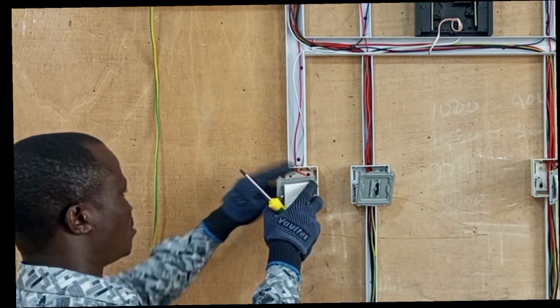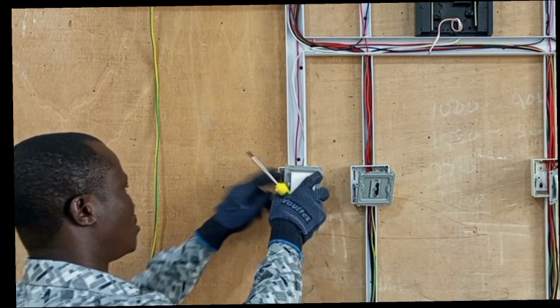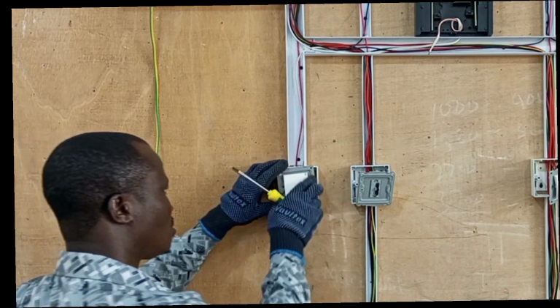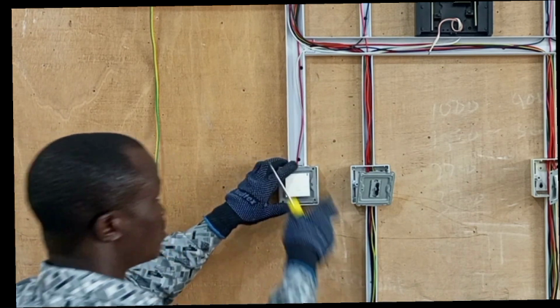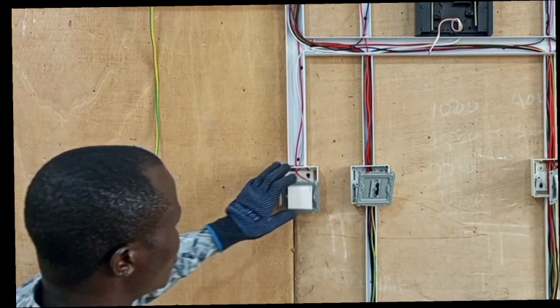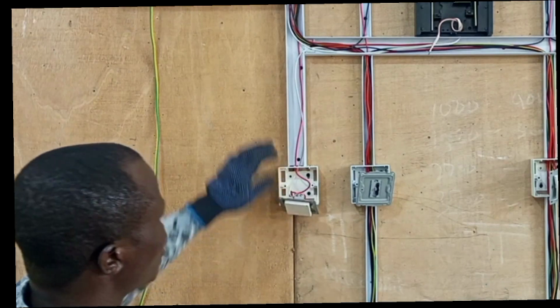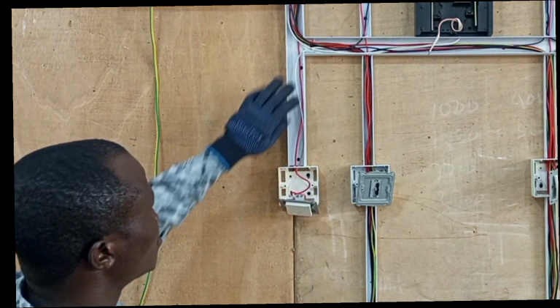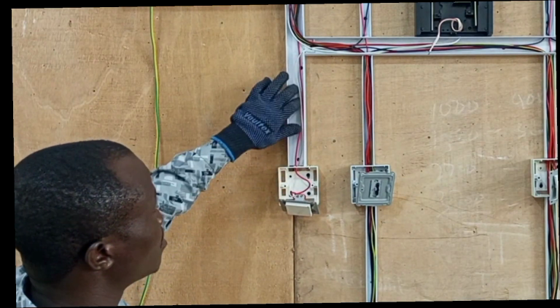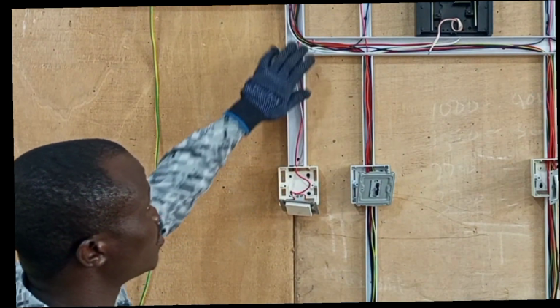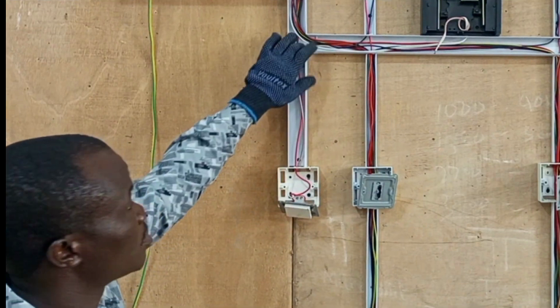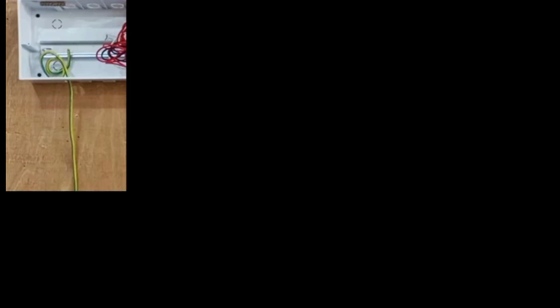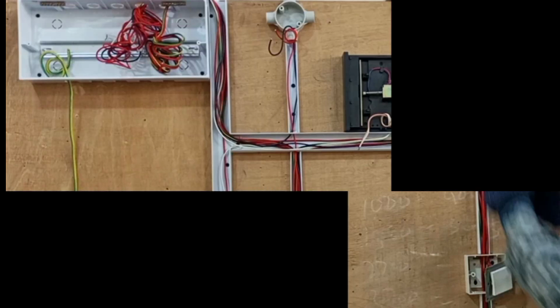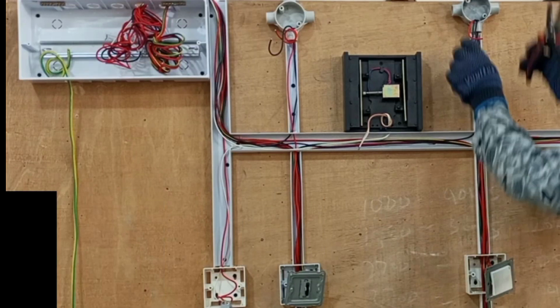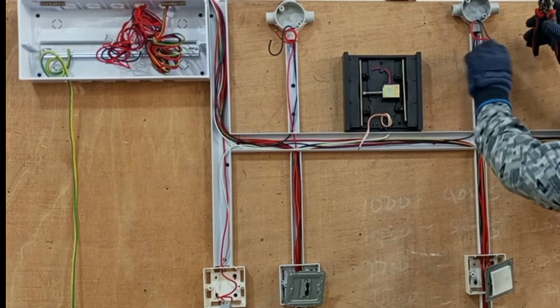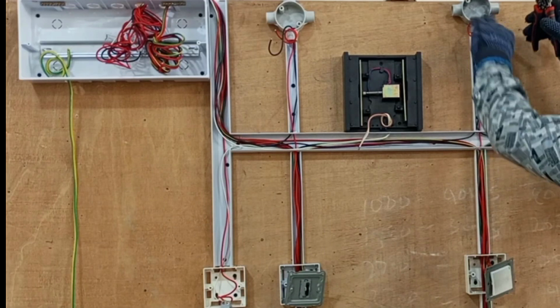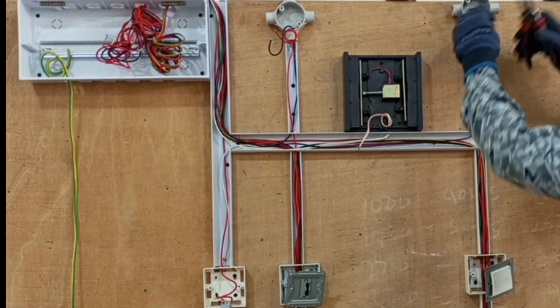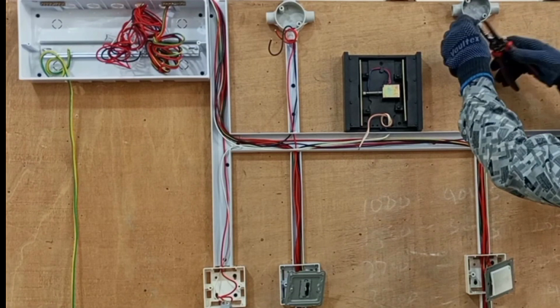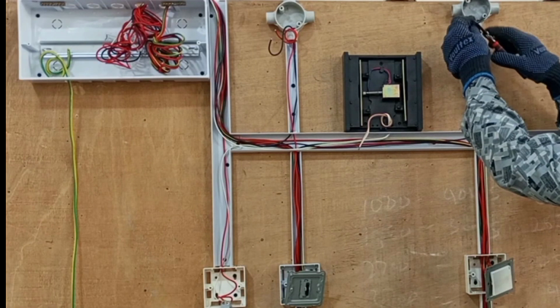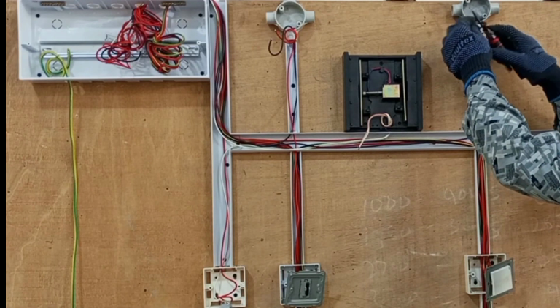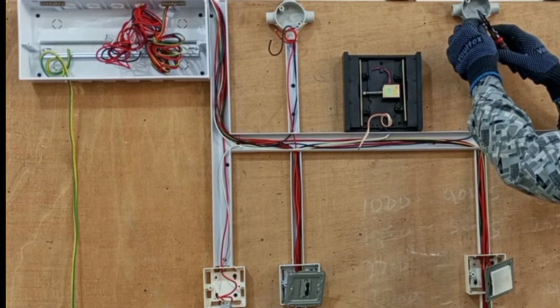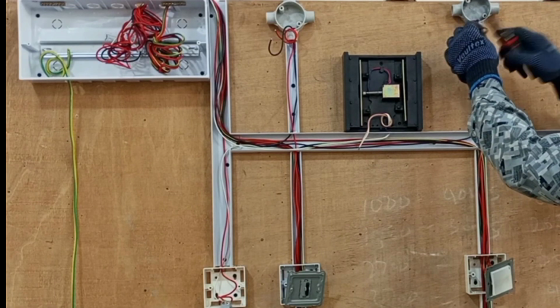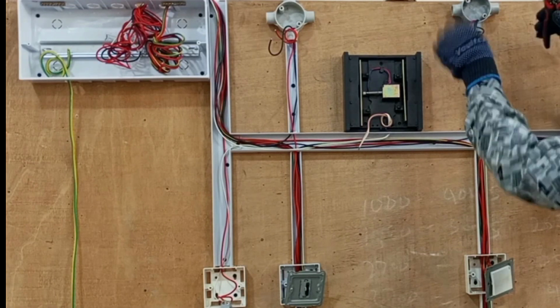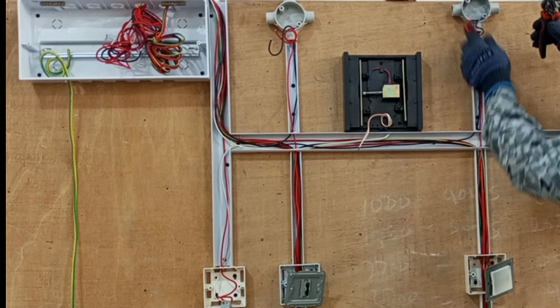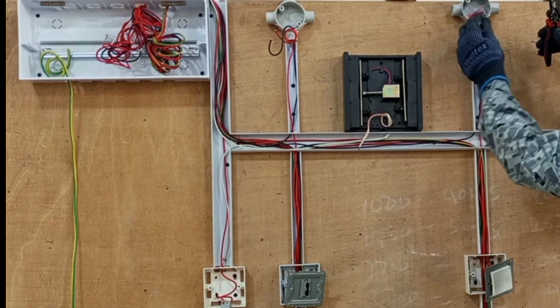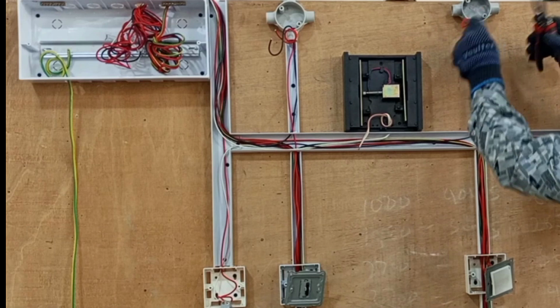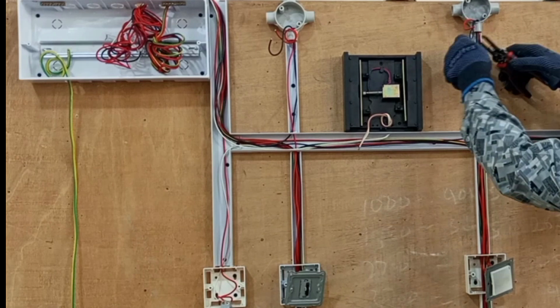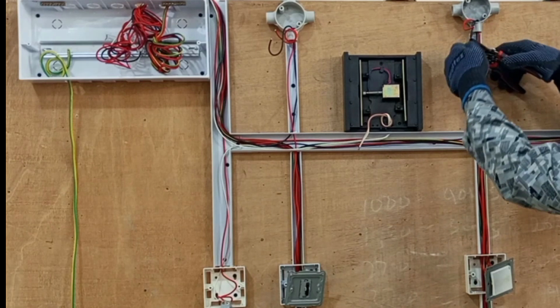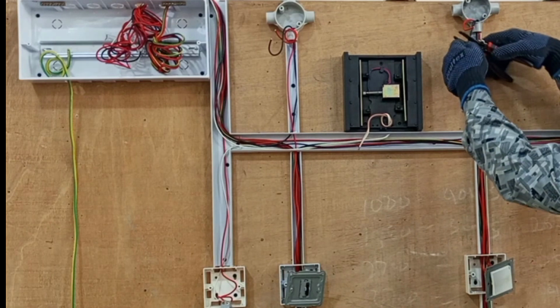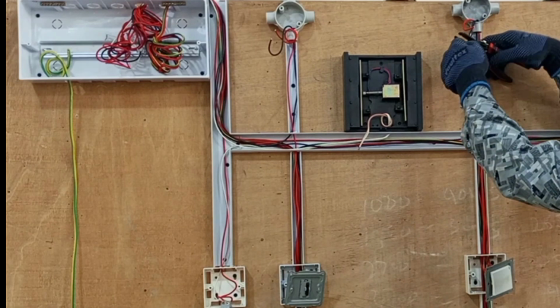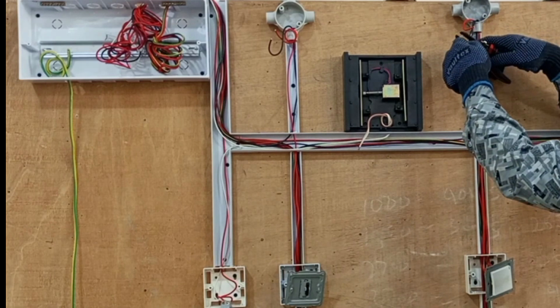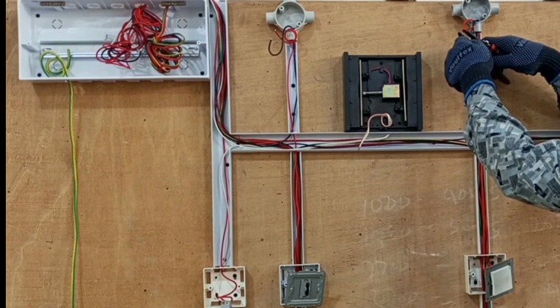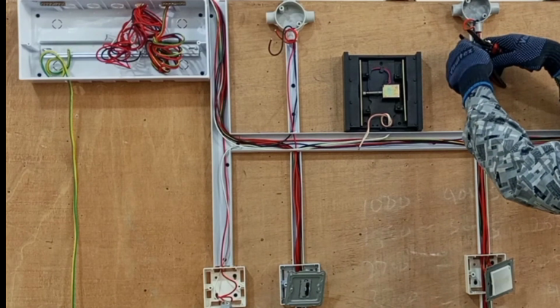So here we are done with the connection of our sockets and the switches. We now move to the lamp holder and are going to connect the lamp holder.